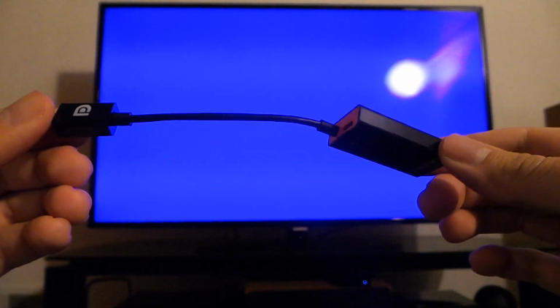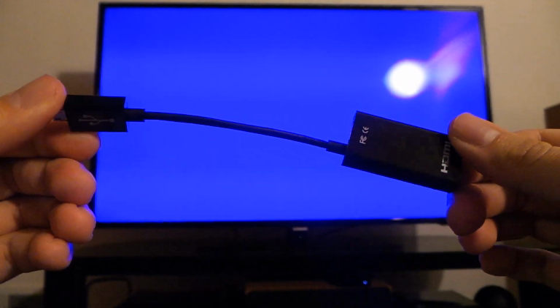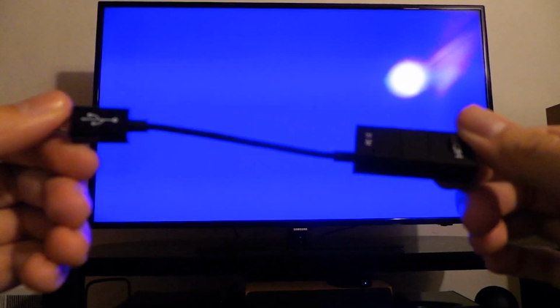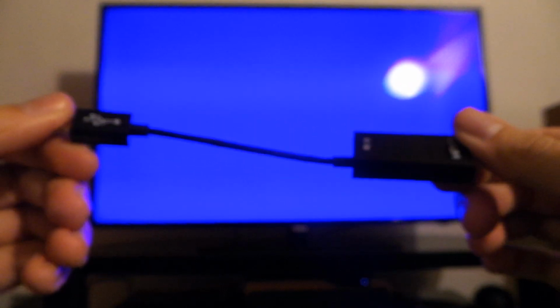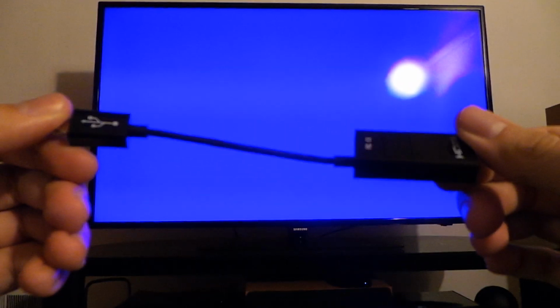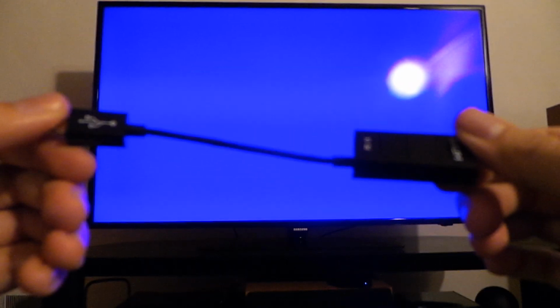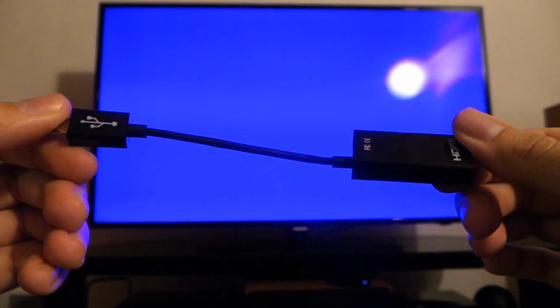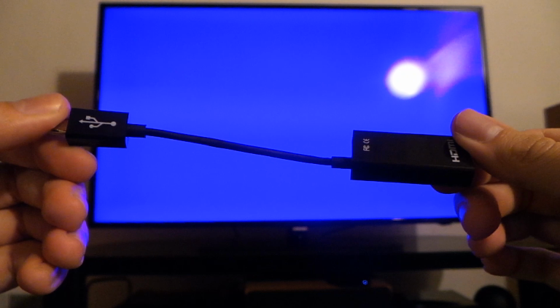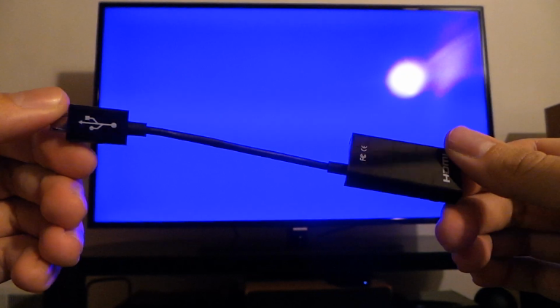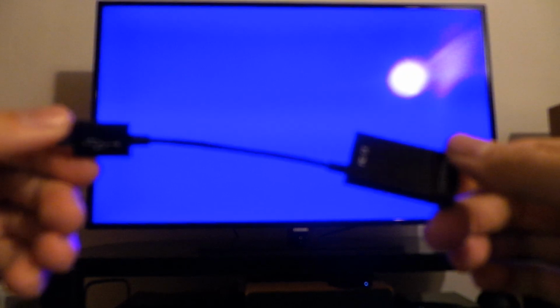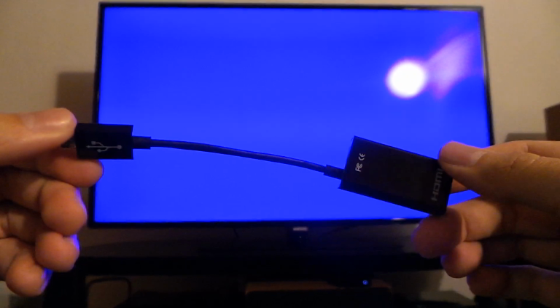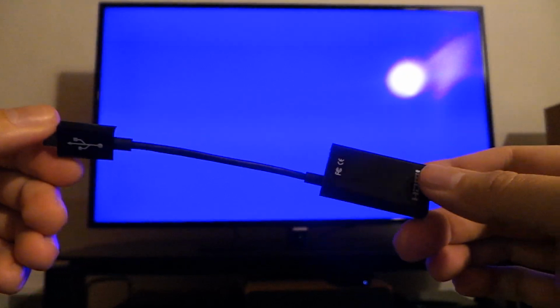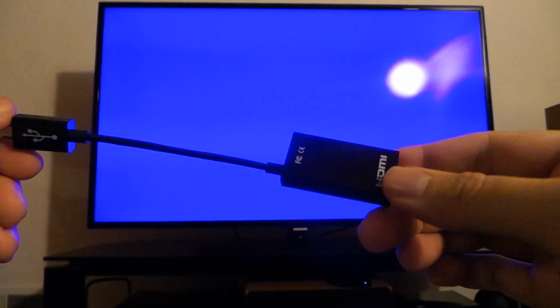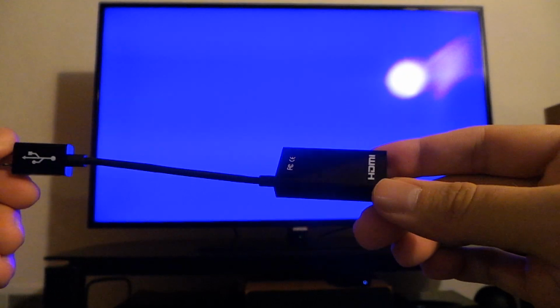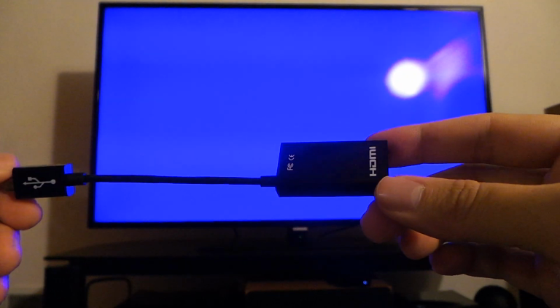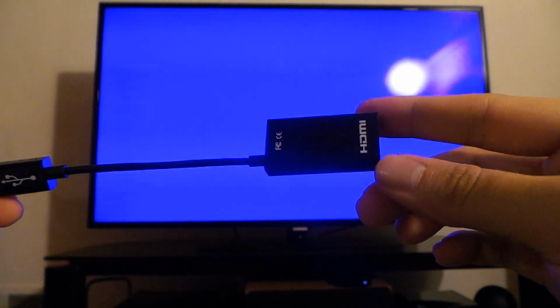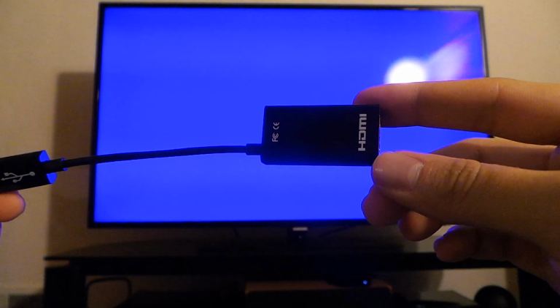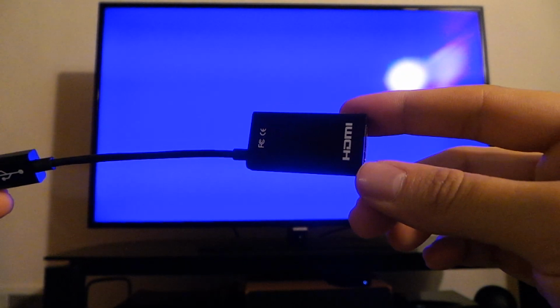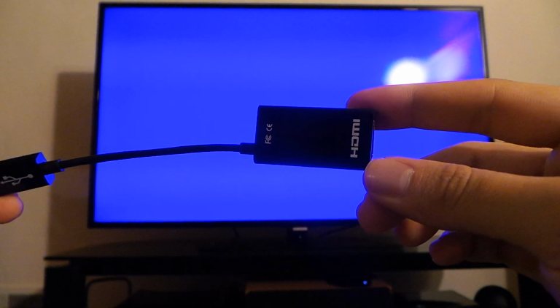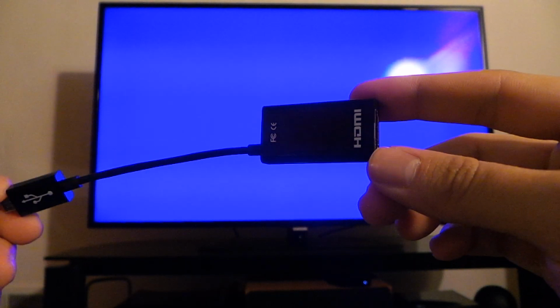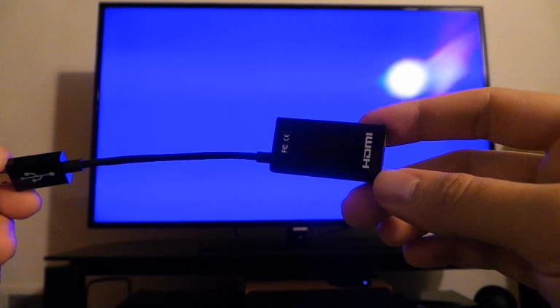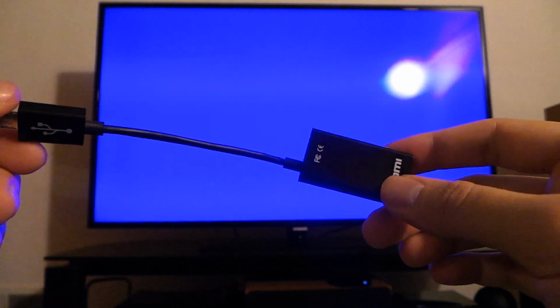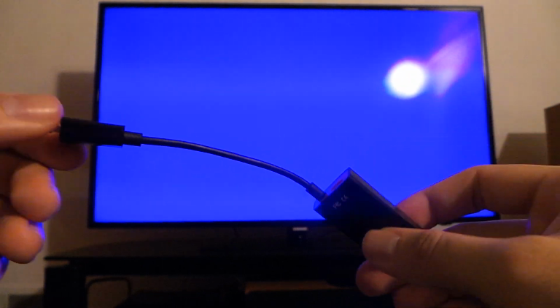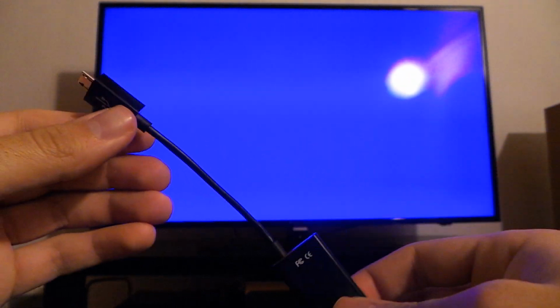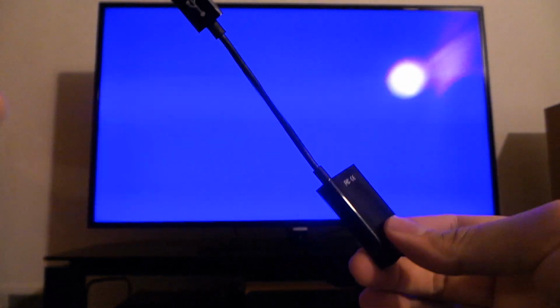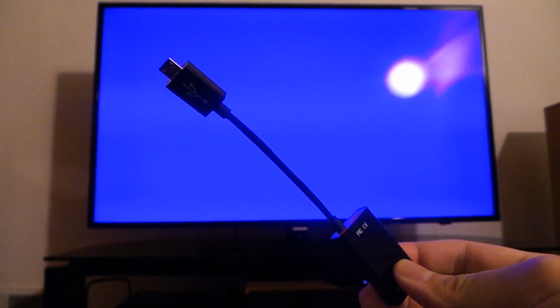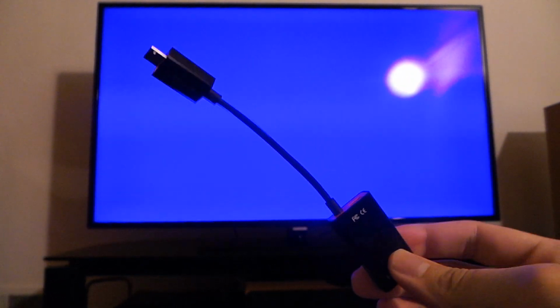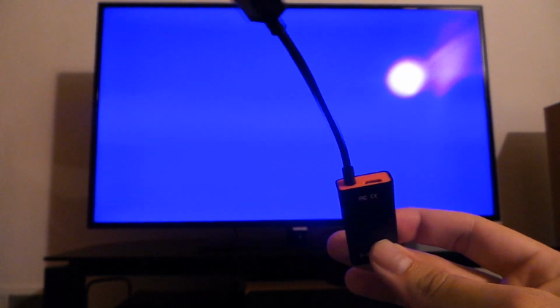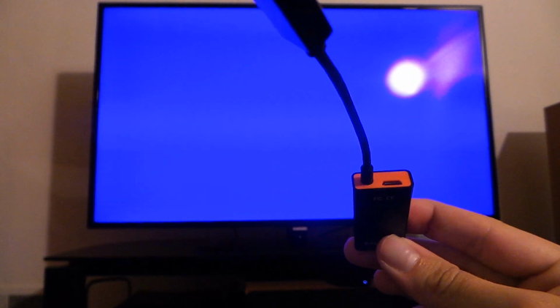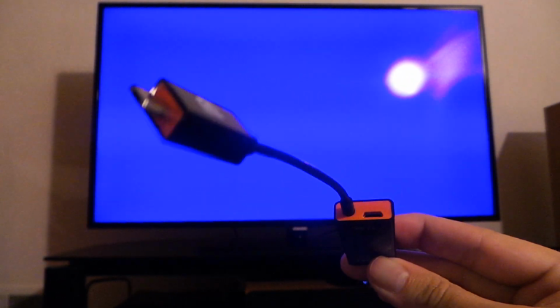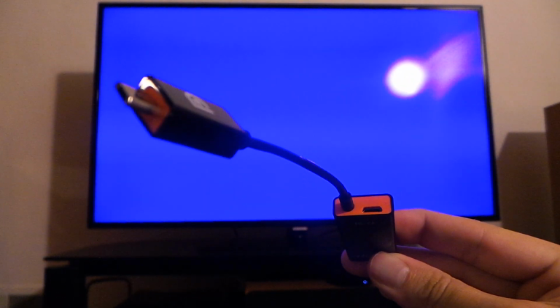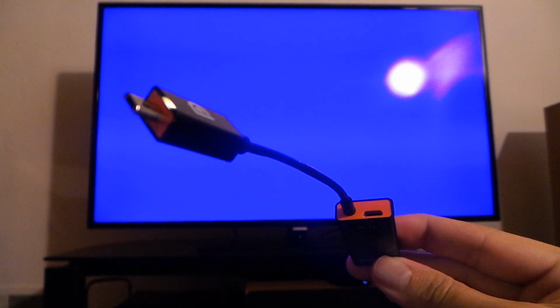To date the only device that works with Slimport is the Nexus 4. But this is sort of an MHL alternative, and I'm filming this on the Galaxy camera just for fun. It looks just like an MHL dongle, but it's a little bit different.